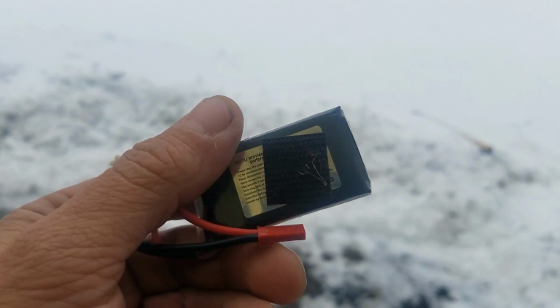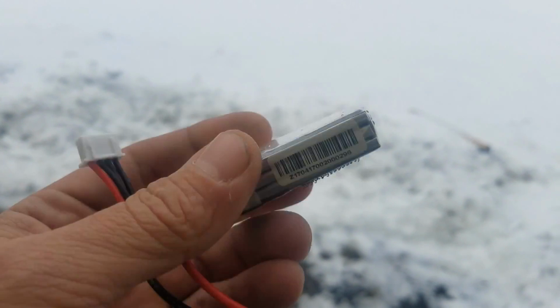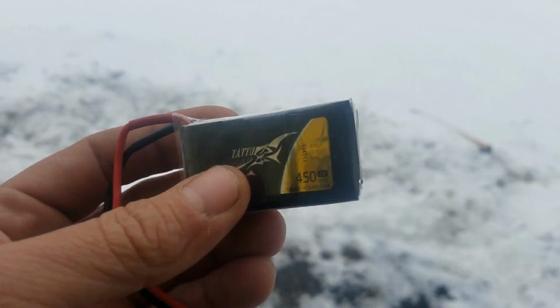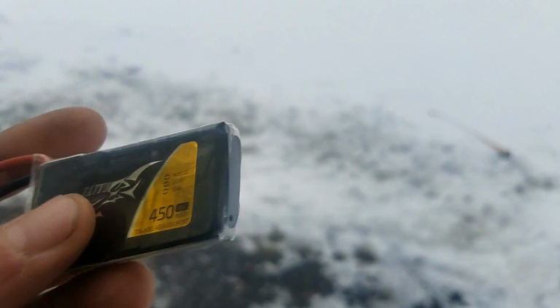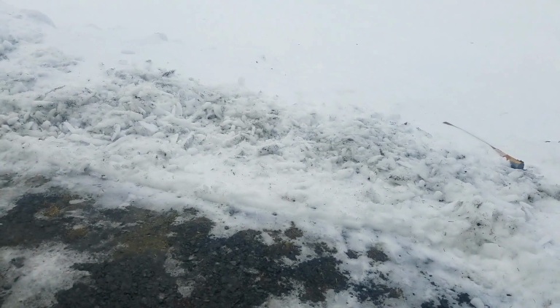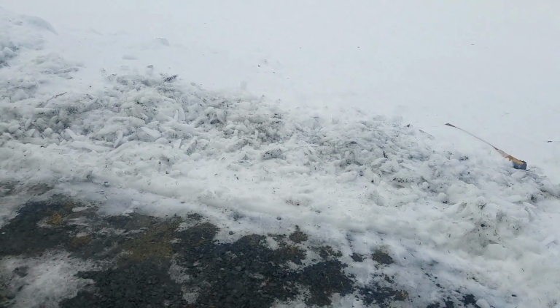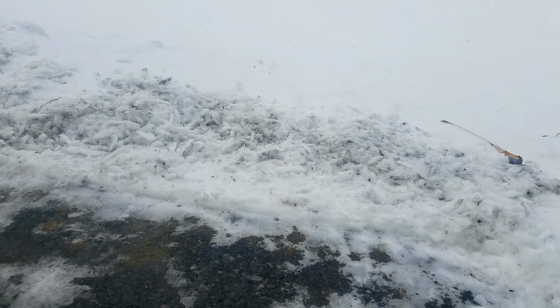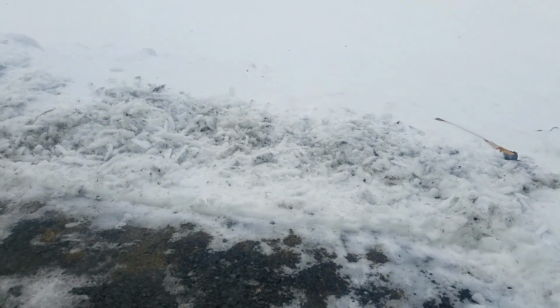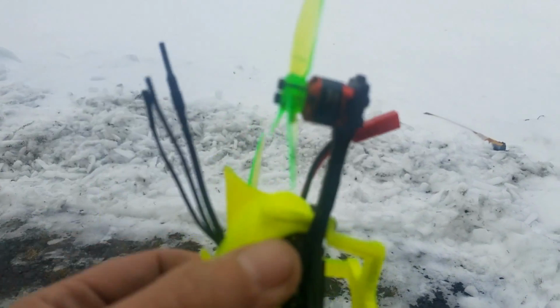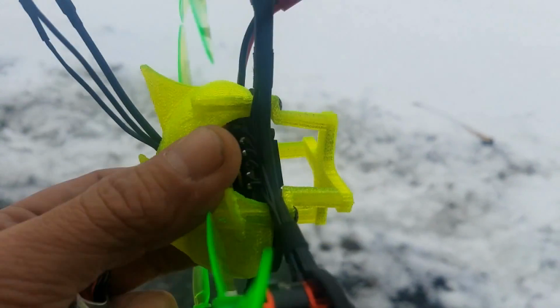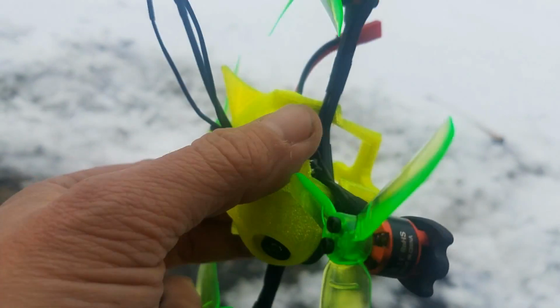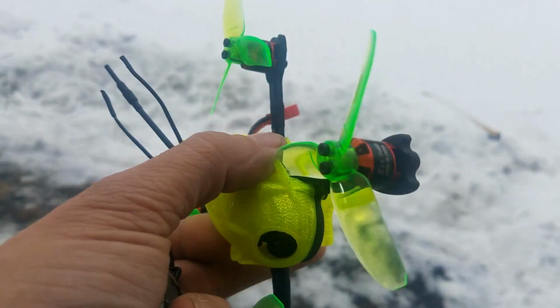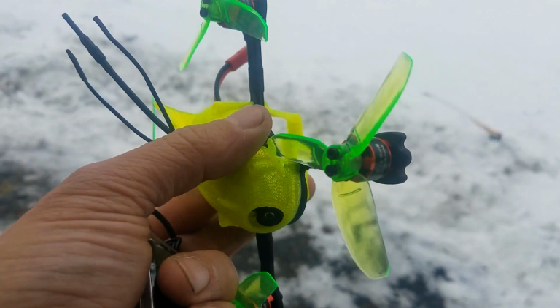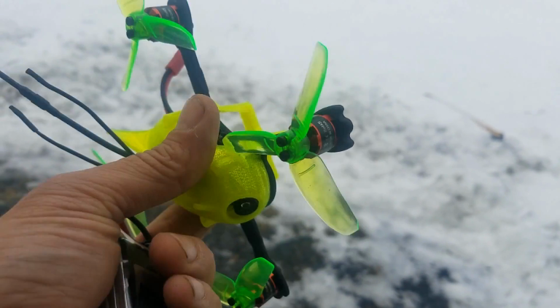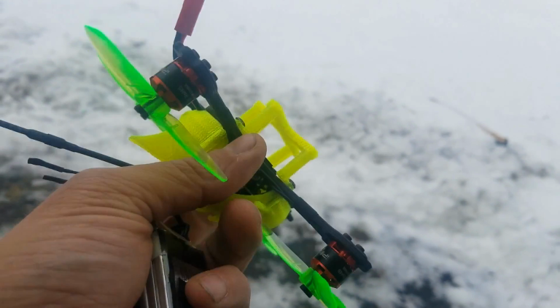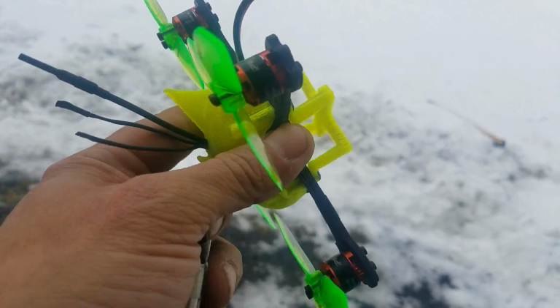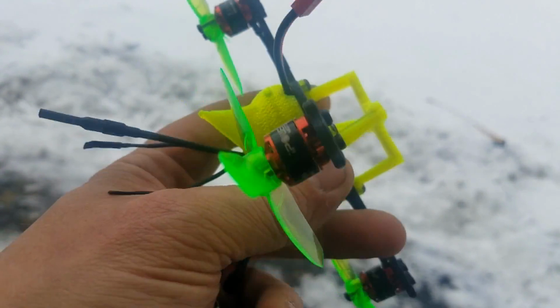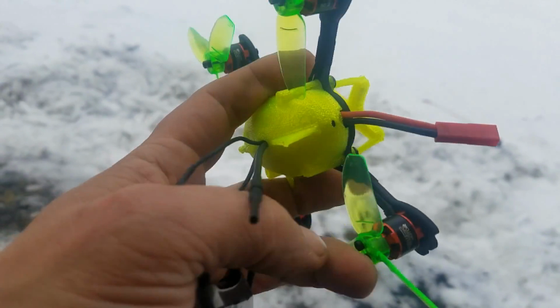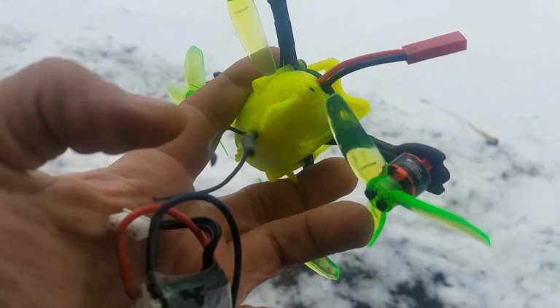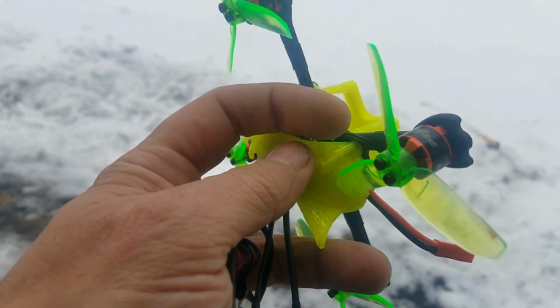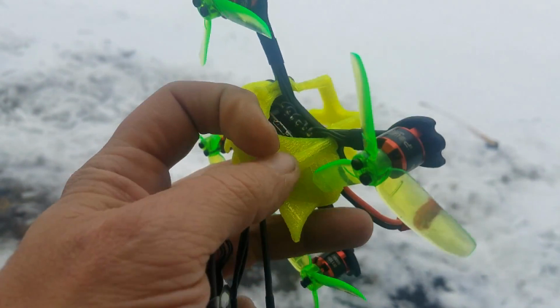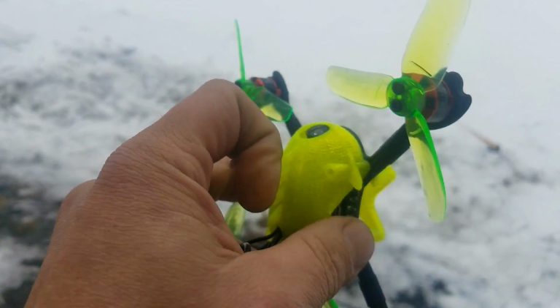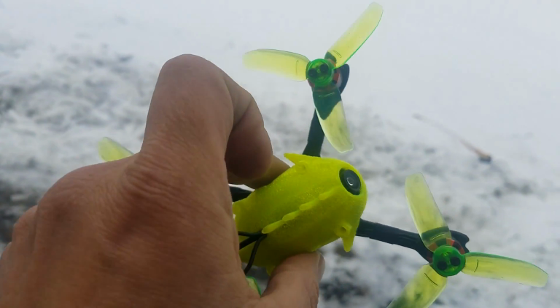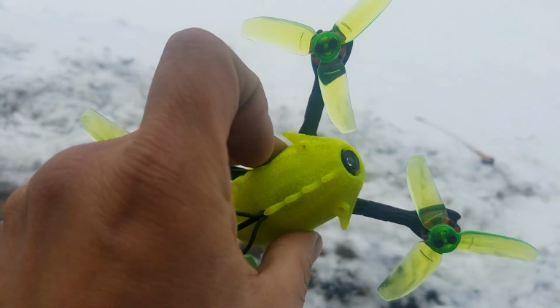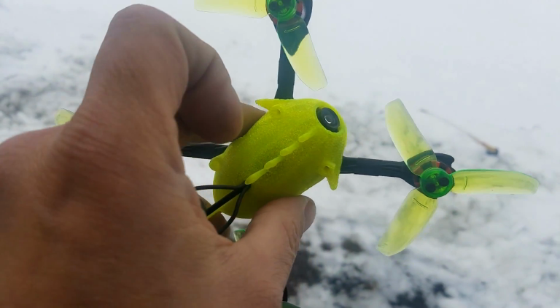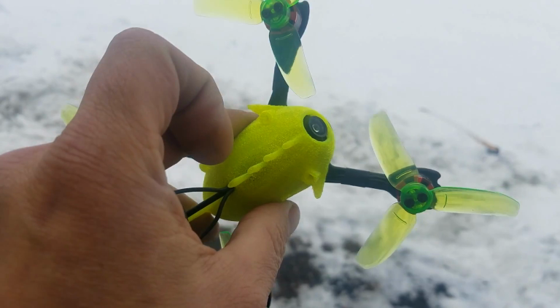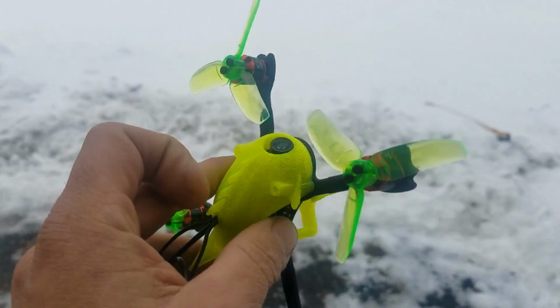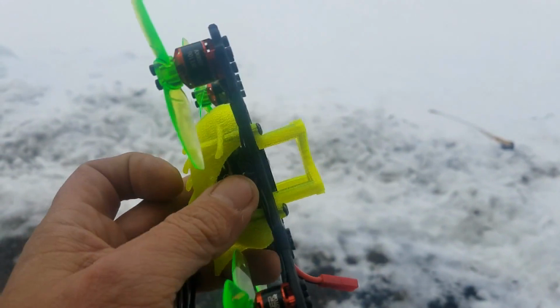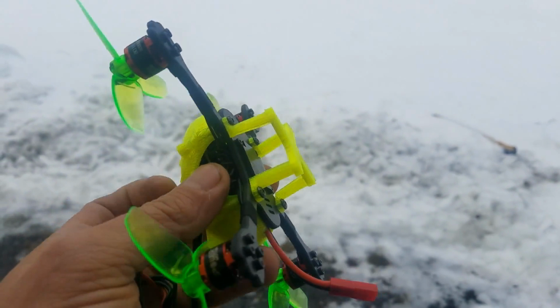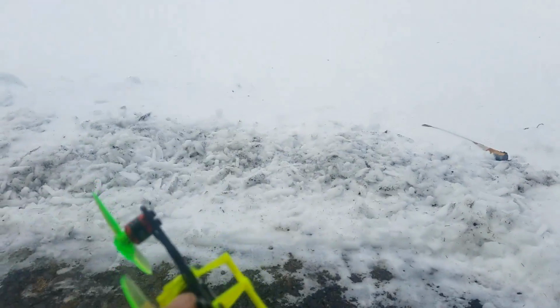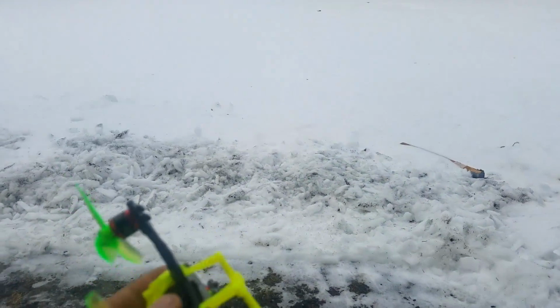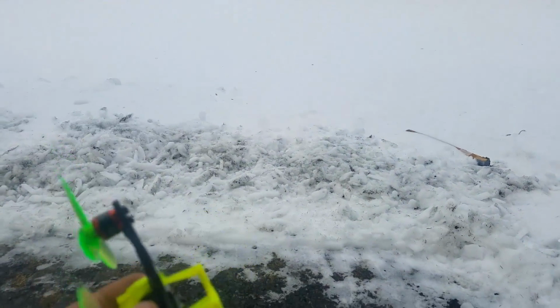This thing rips even on 3S — I'm very surprised. So without talking about it too much more, I'm going to show you how it flies. Hope you like the video, thanks for watching.